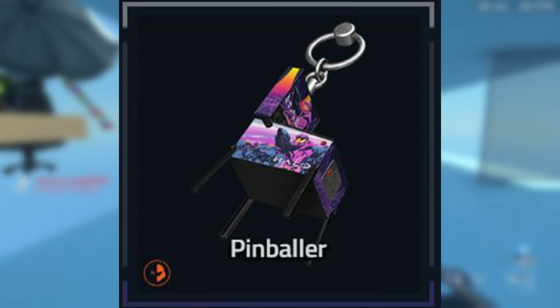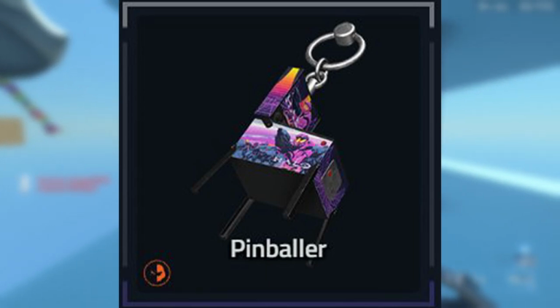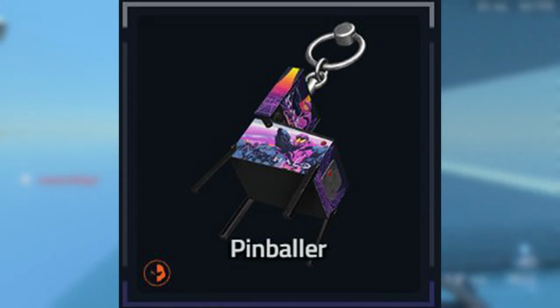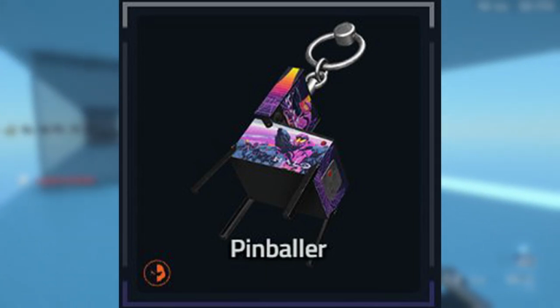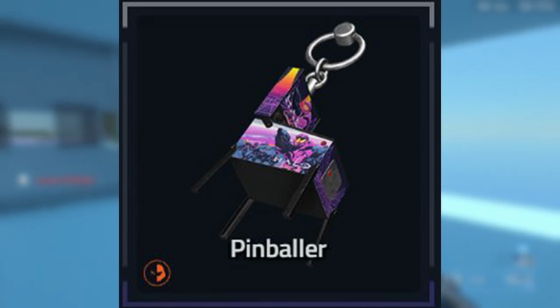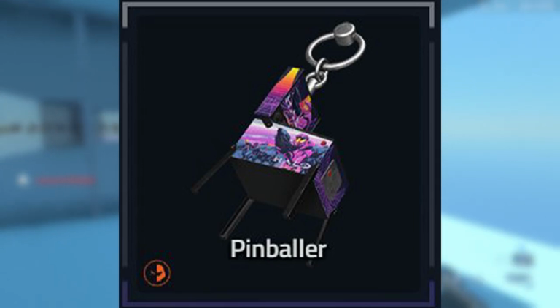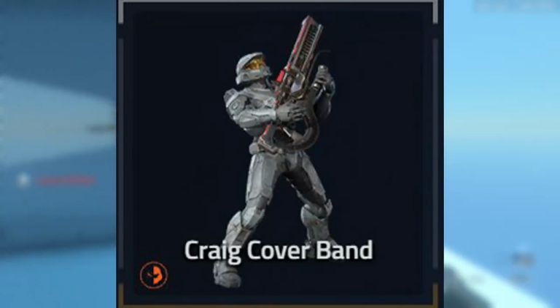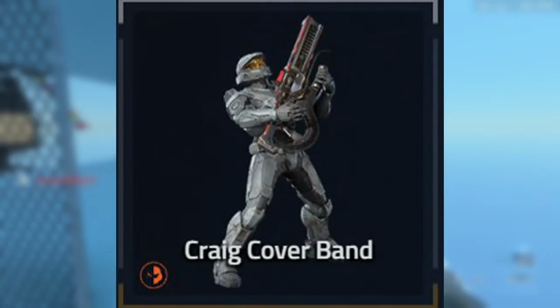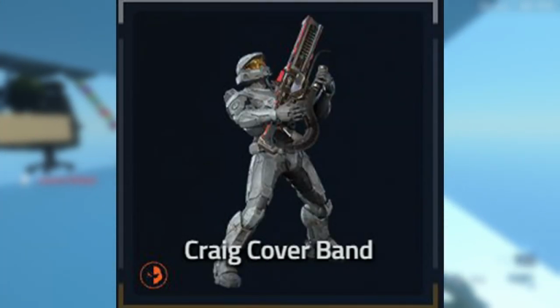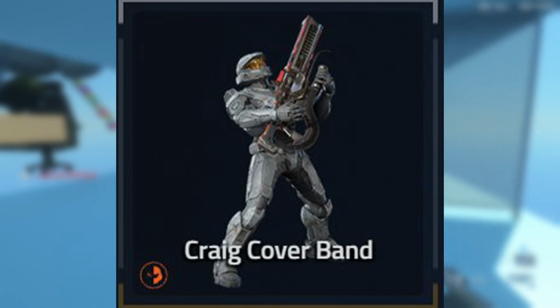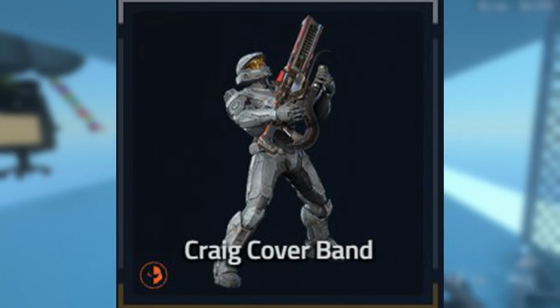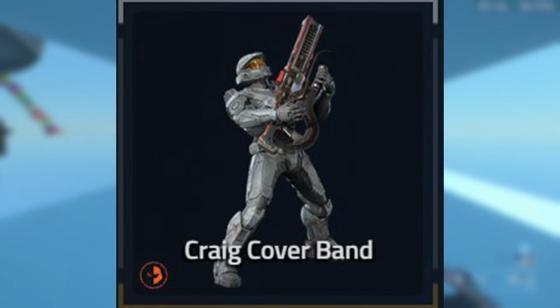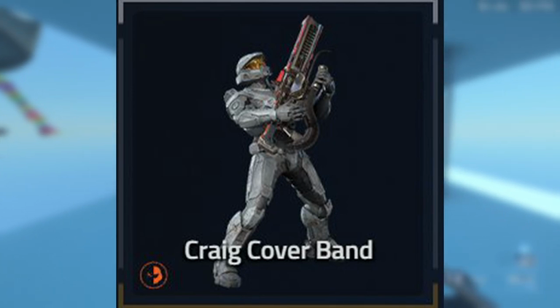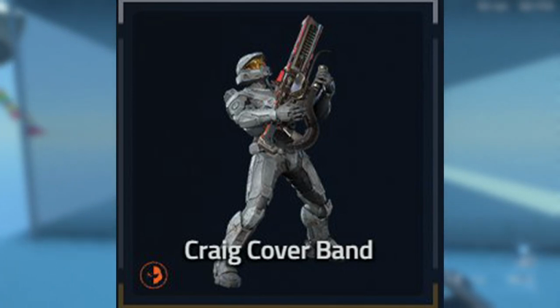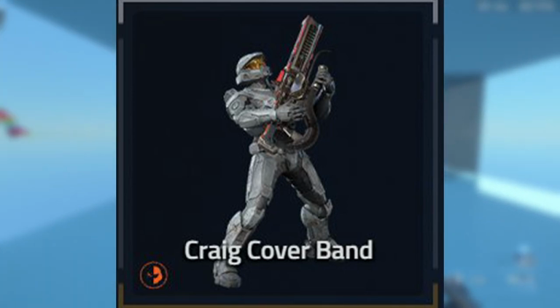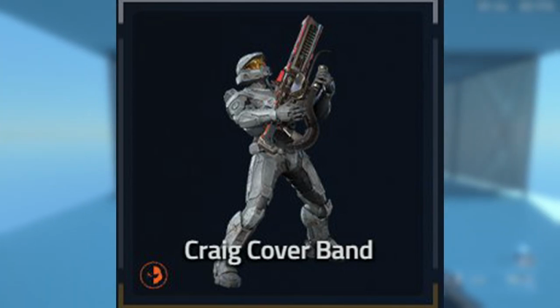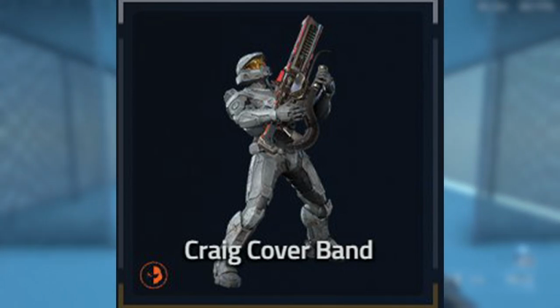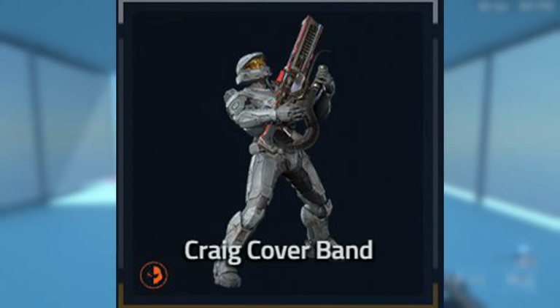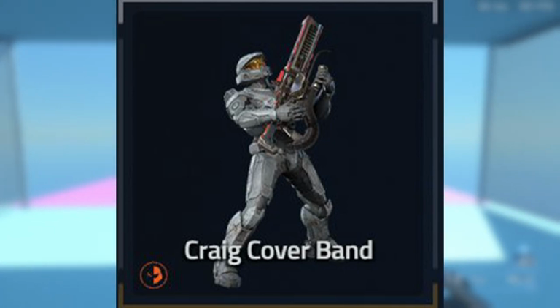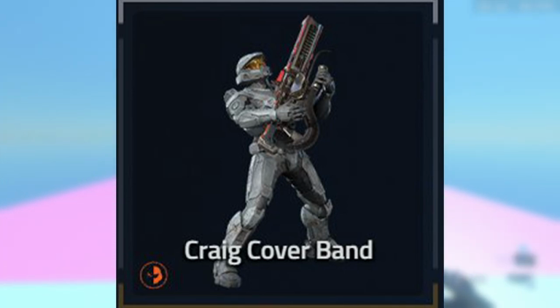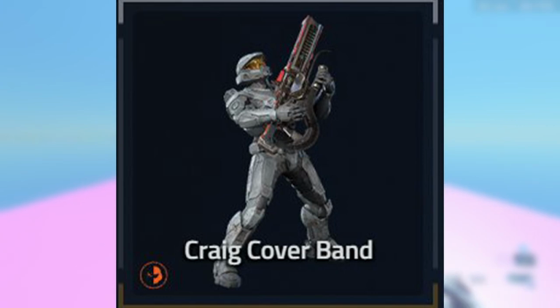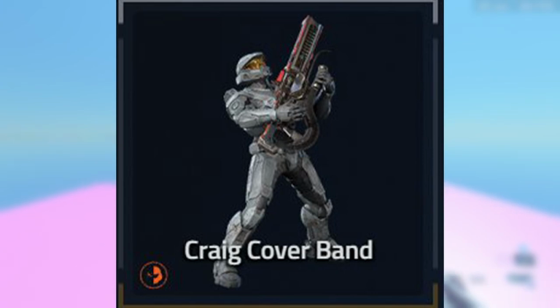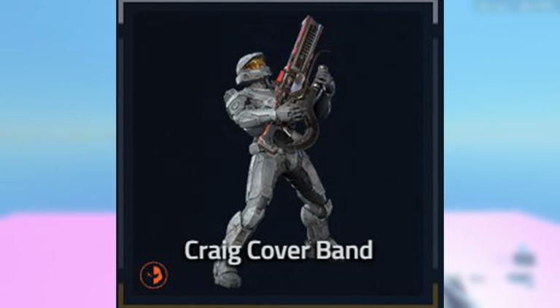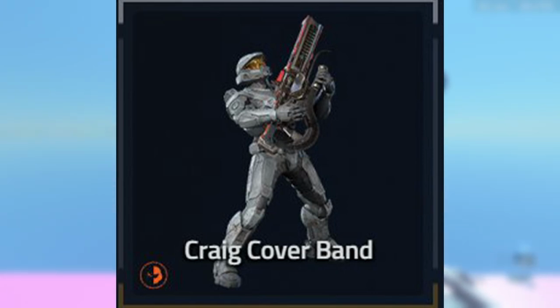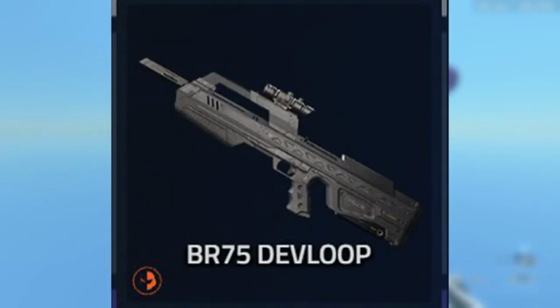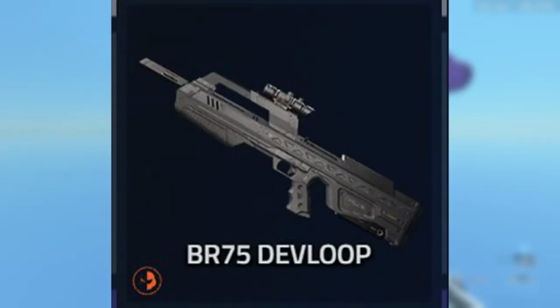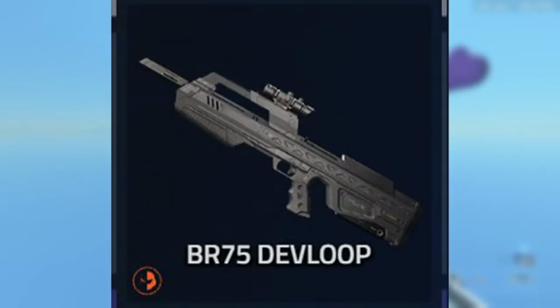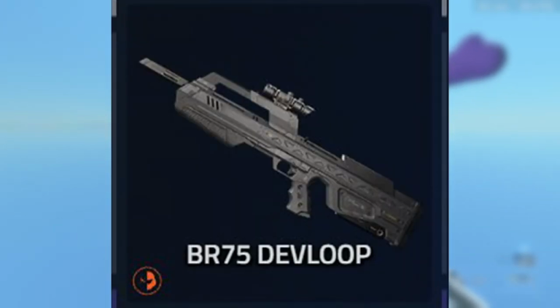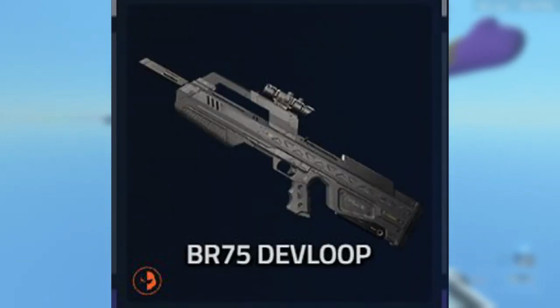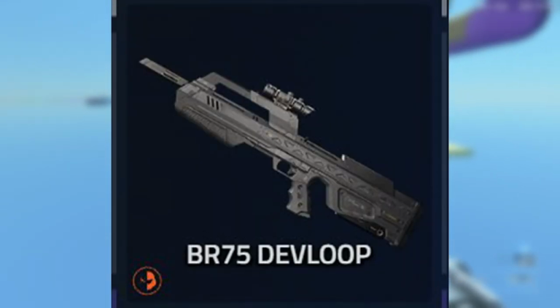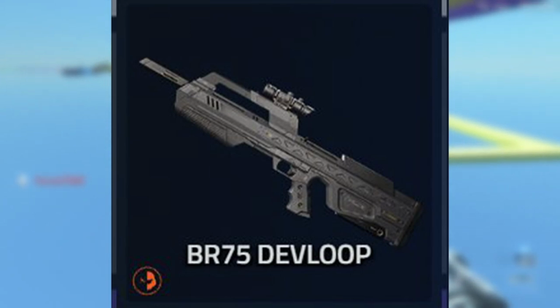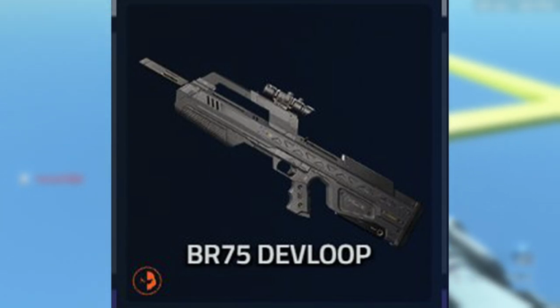On the ninth tier we got a stance called Craig Cover Band — he's using what seems to be the Shock Rifle as like an electric guitar or something like that, which is pretty funny. And on the tenth tier we got another weapon model except this time for the Battle Rifle which is called Dev Loop.